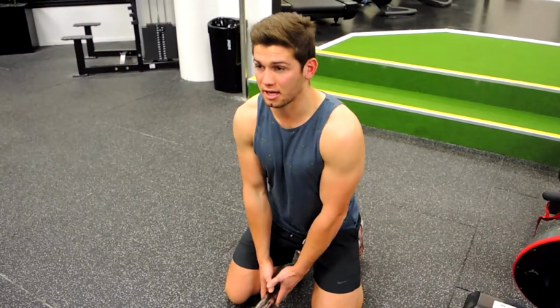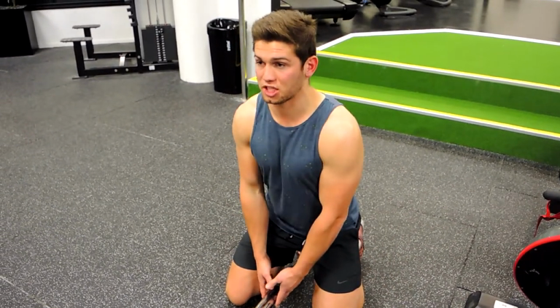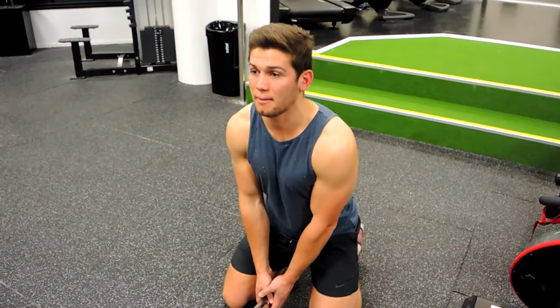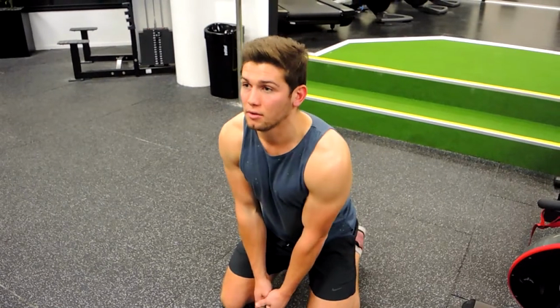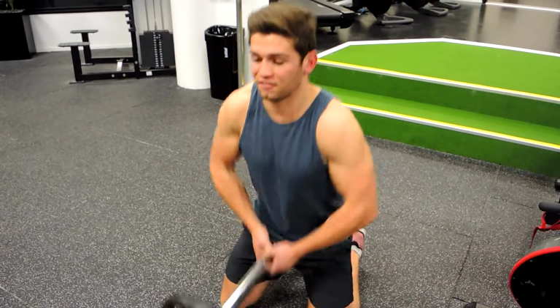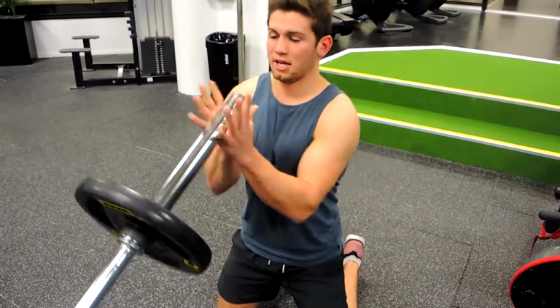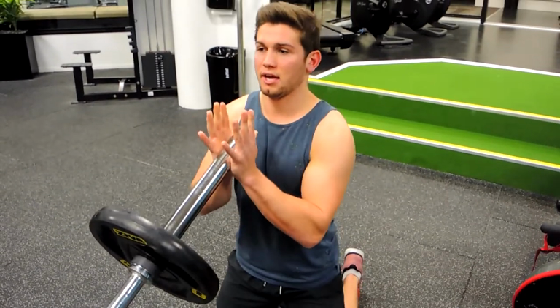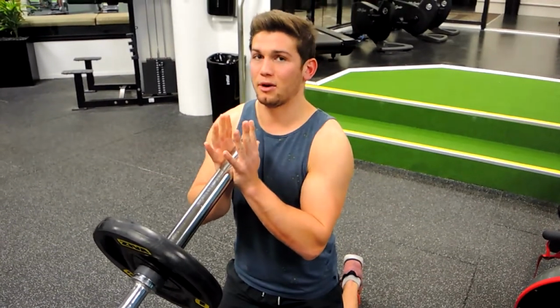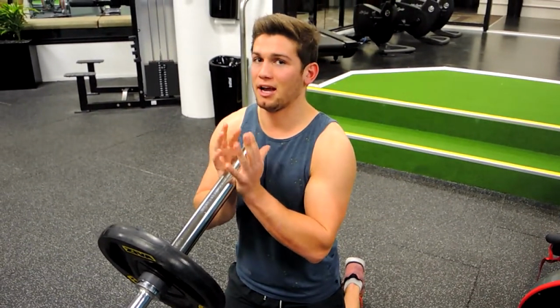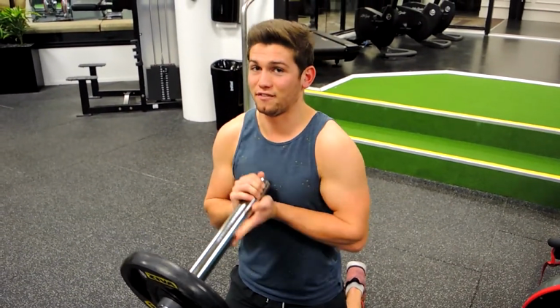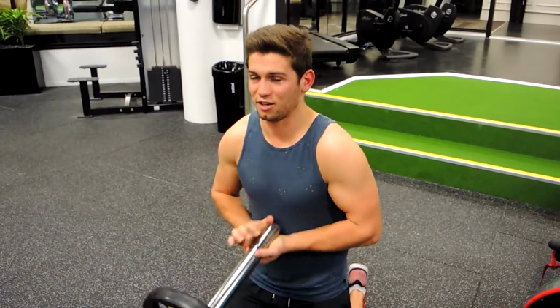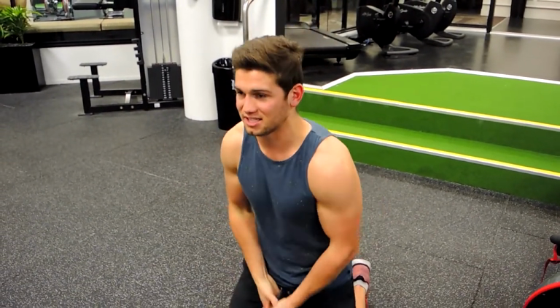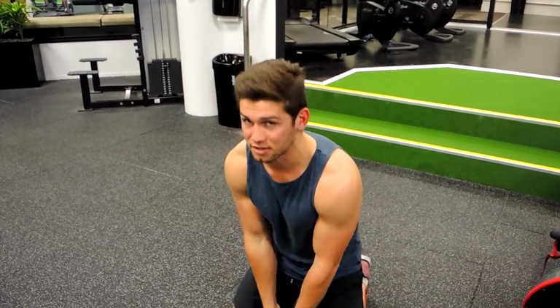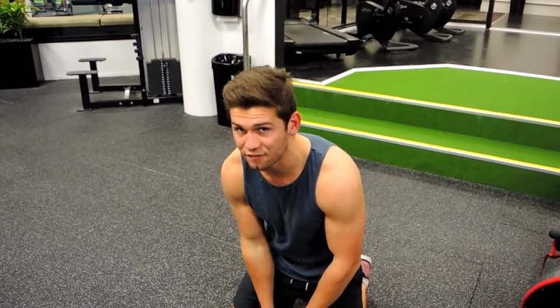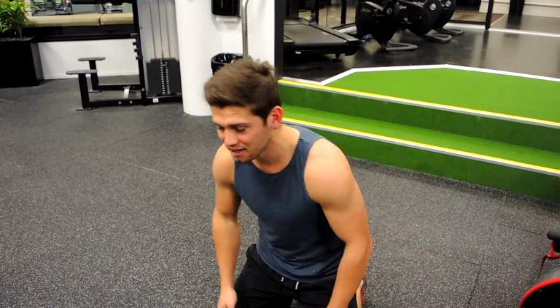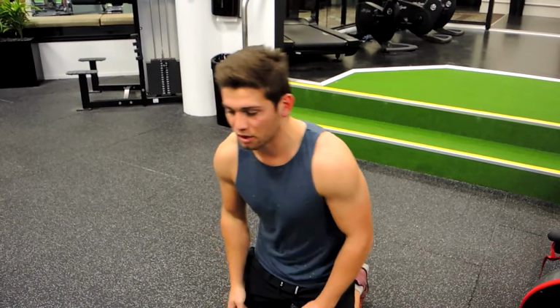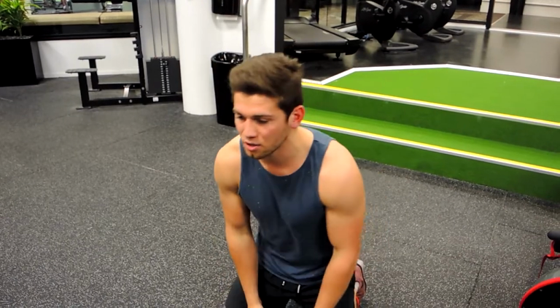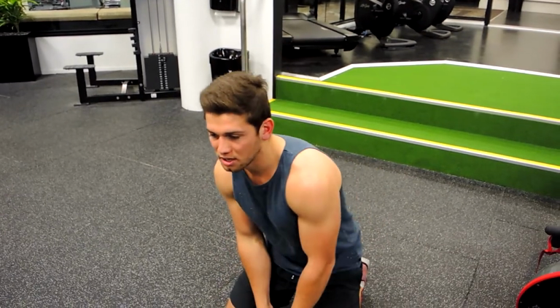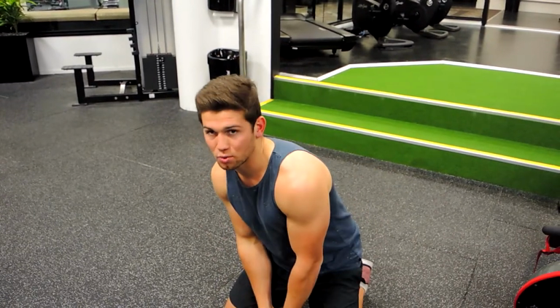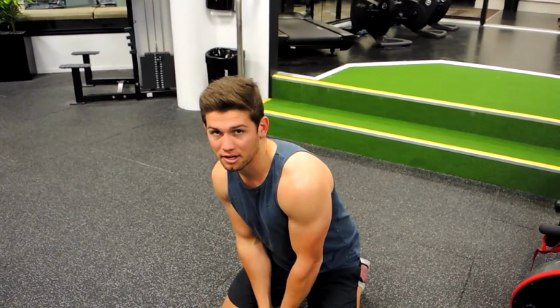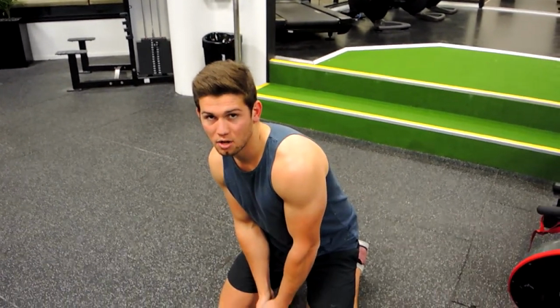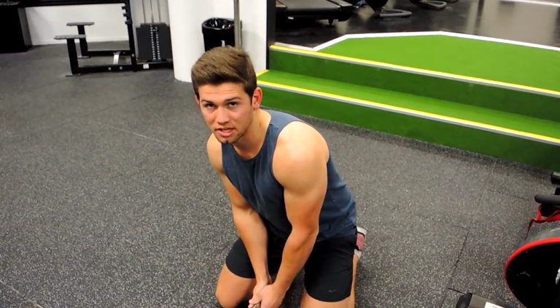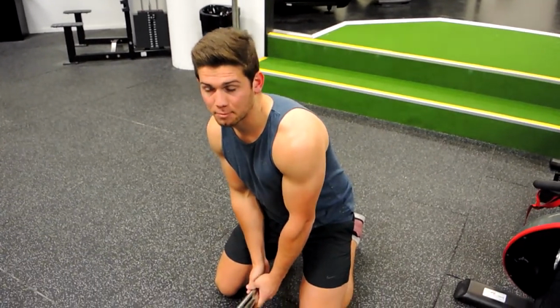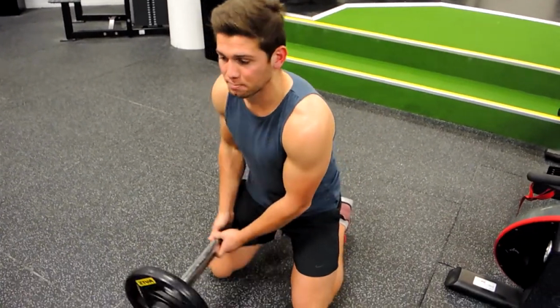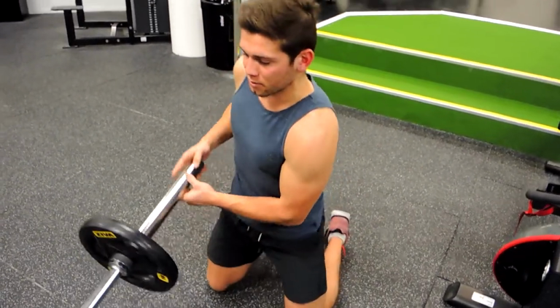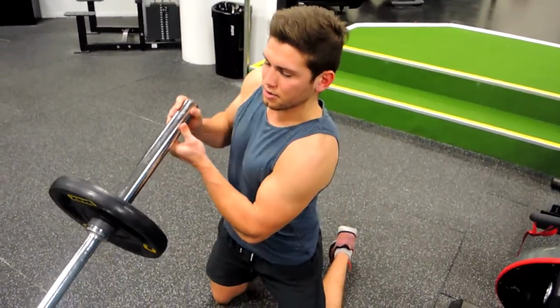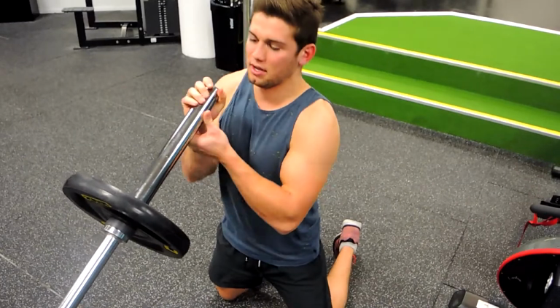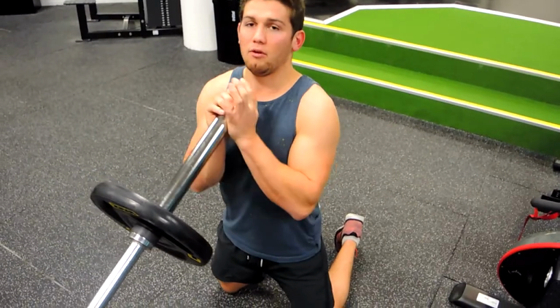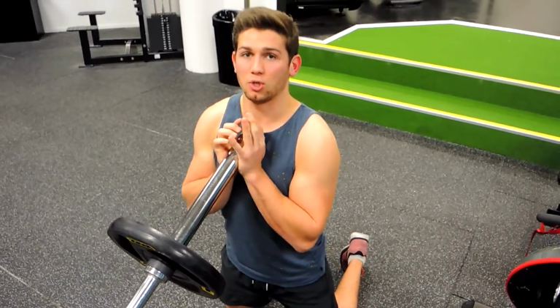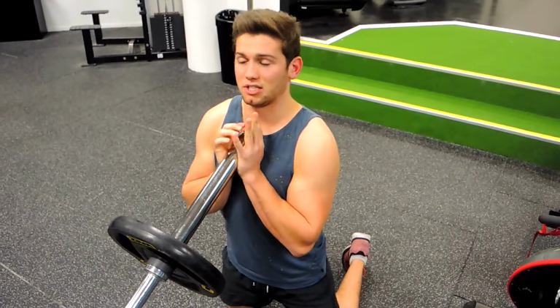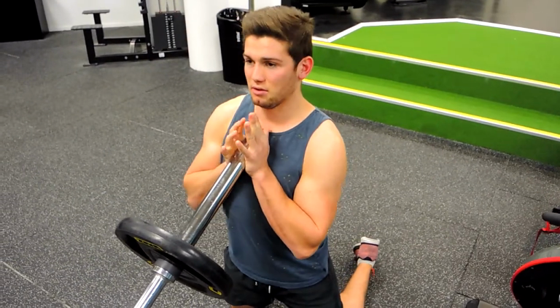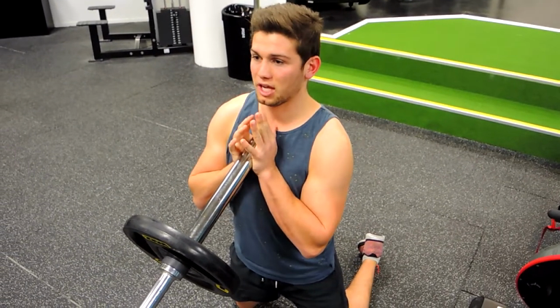Keeping my chest up and lifting it — that's one way to pick it up, though it's a little less safe but easier for me. Alternatively, you can grab it and bring it around in an arc motion, bringing it to your chest.